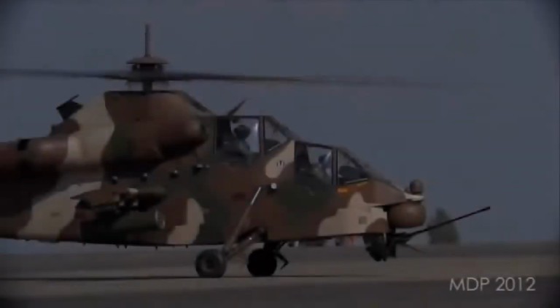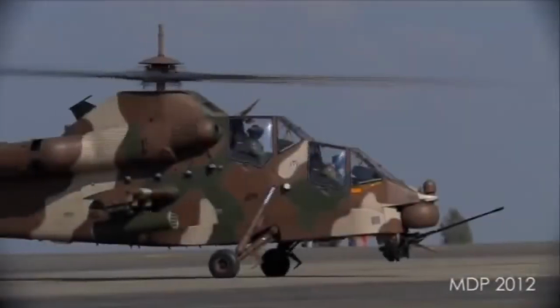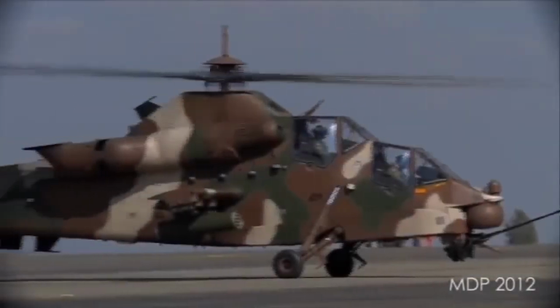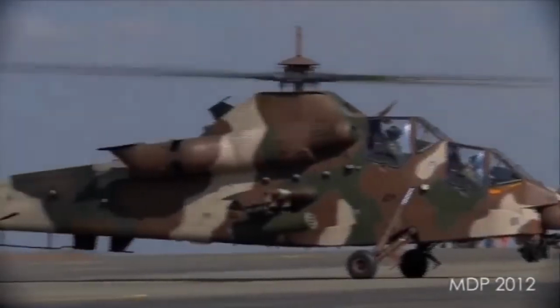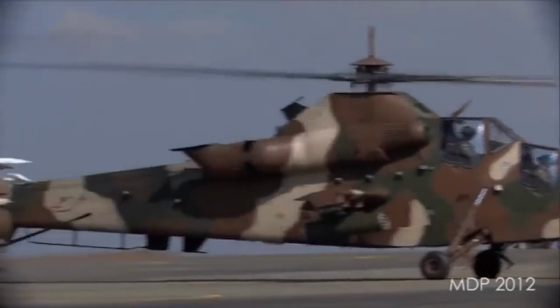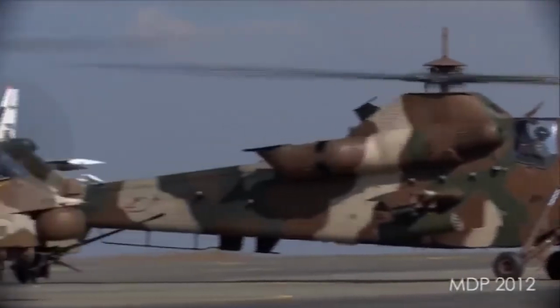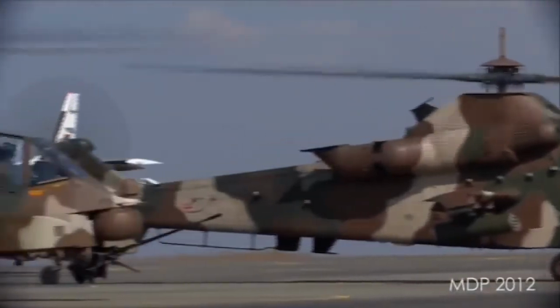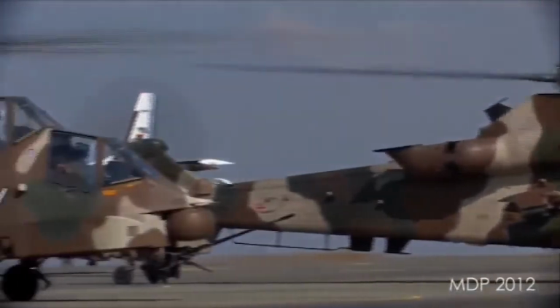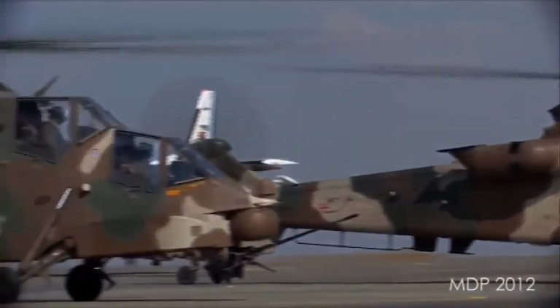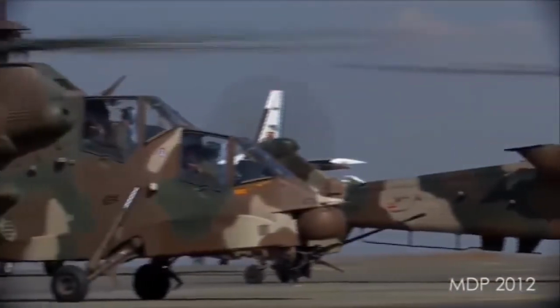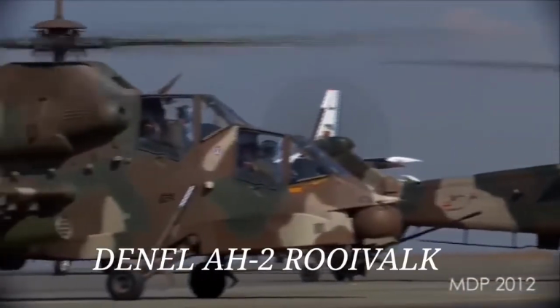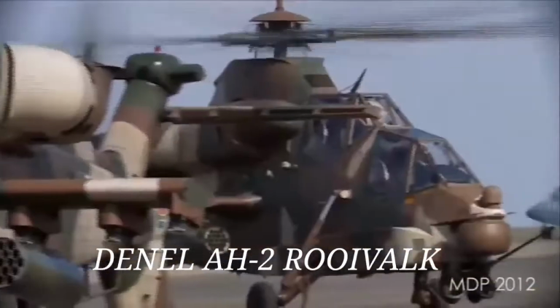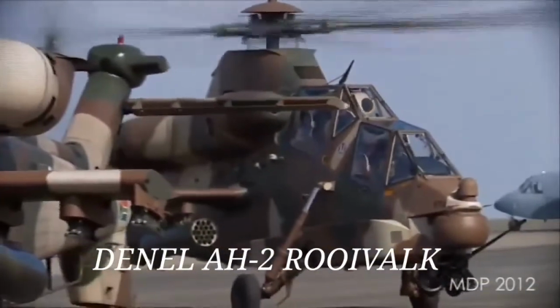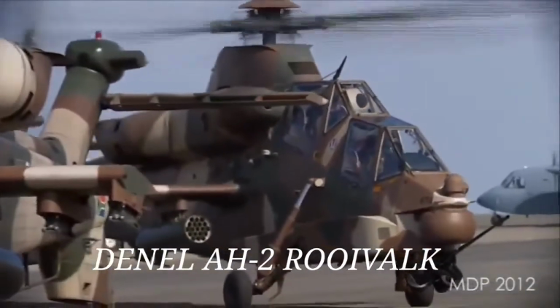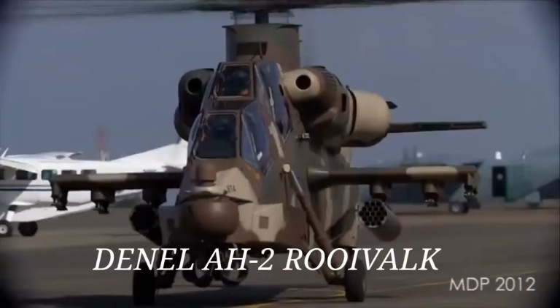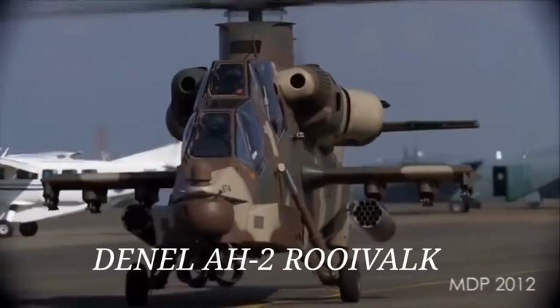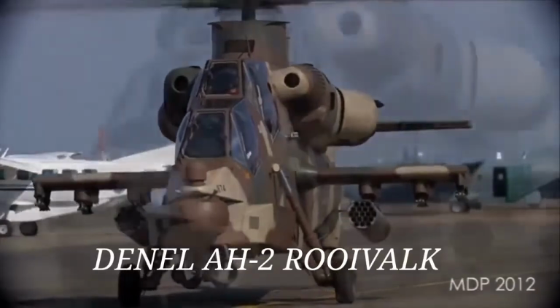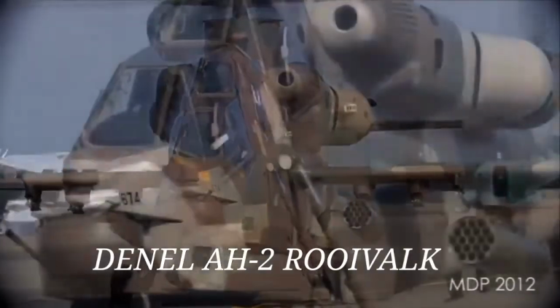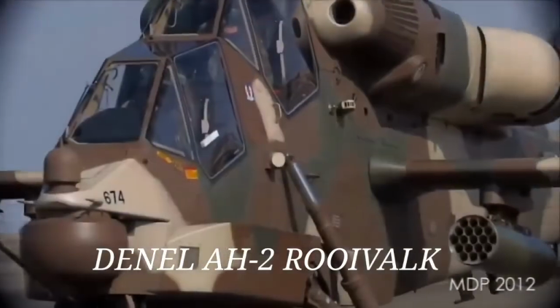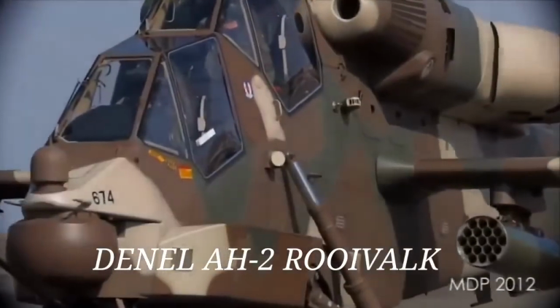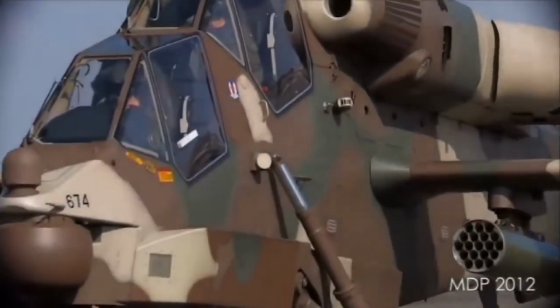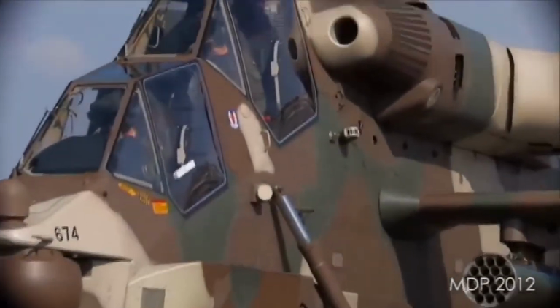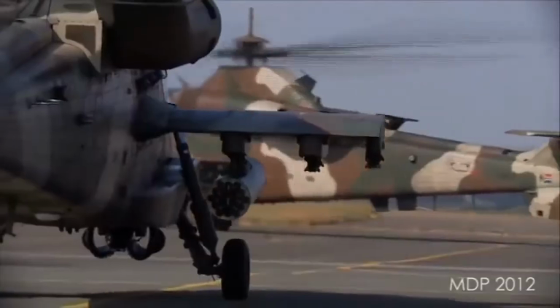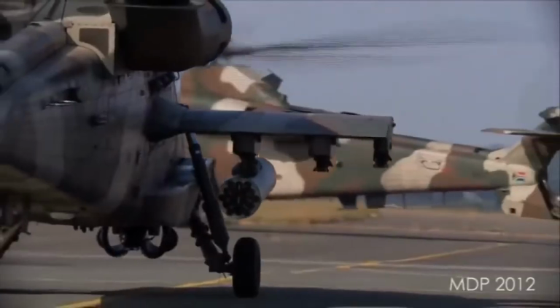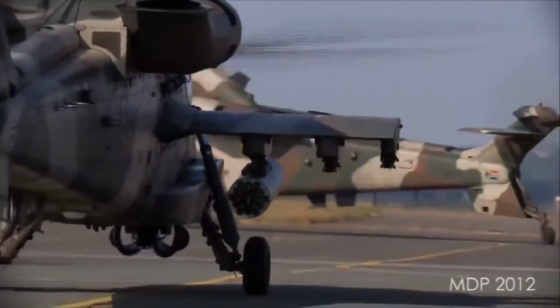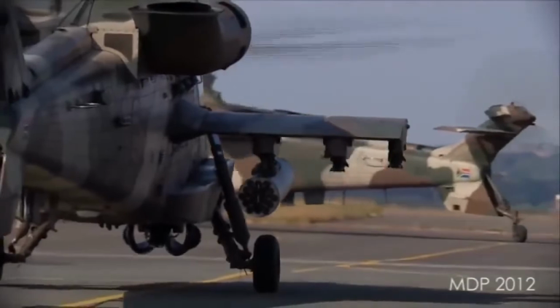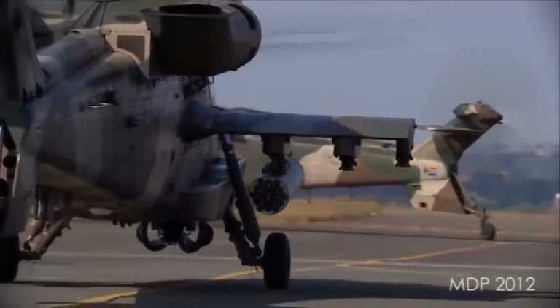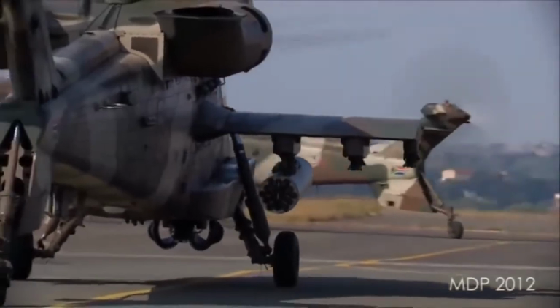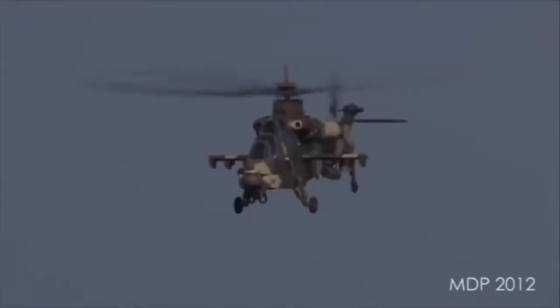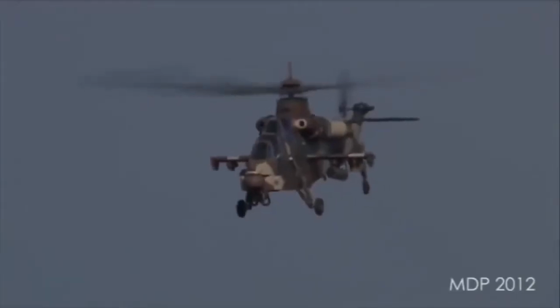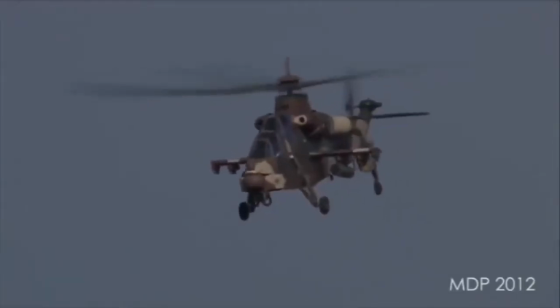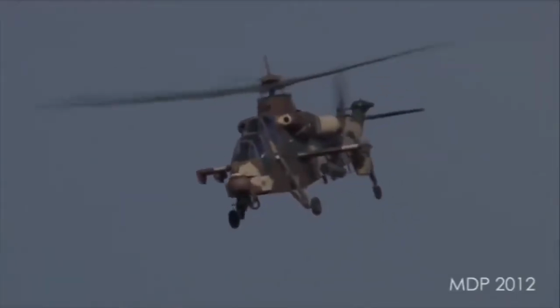The Rooivalk is a latest-generation attack helicopter from Denel Aviation of South Africa. The Rooivalk carries a comprehensive range of weaponry, adaptable to various mission requirements, ranging from anti-armor and anti-helicopter missions to ground suppression and ferry missions.